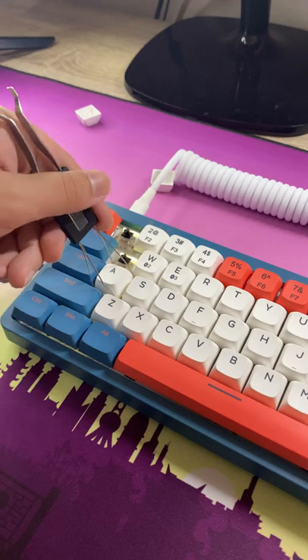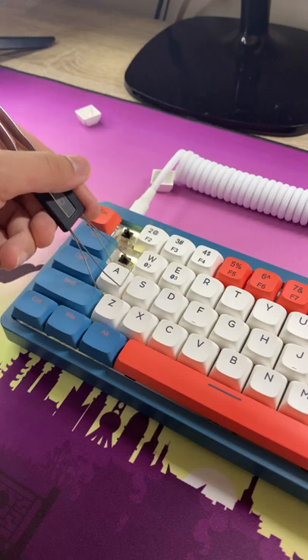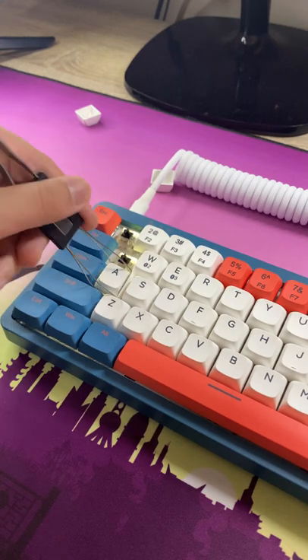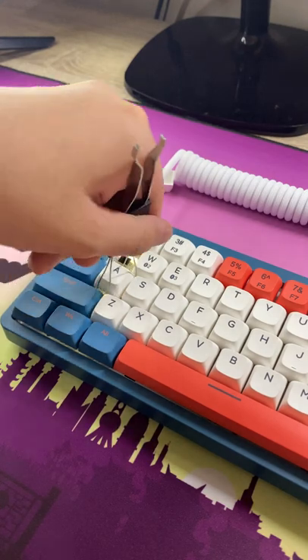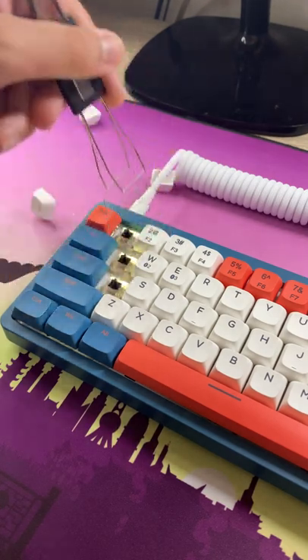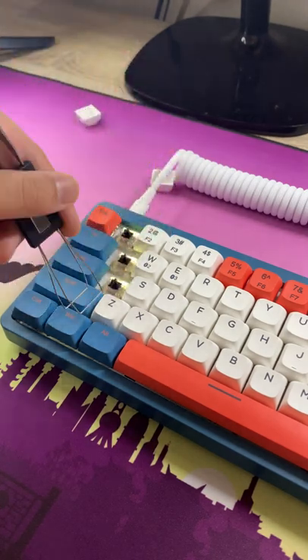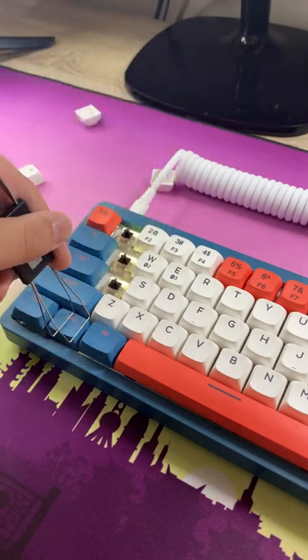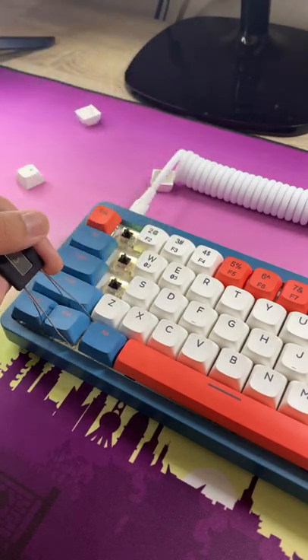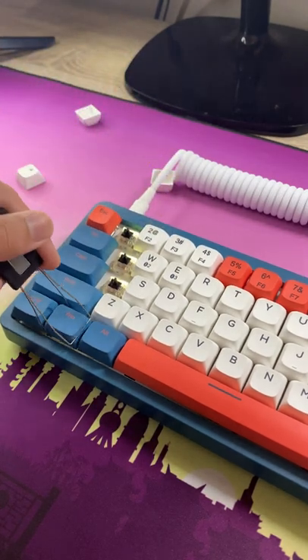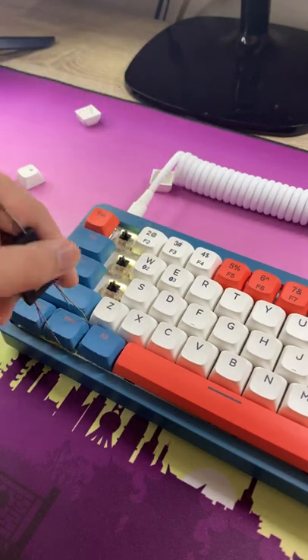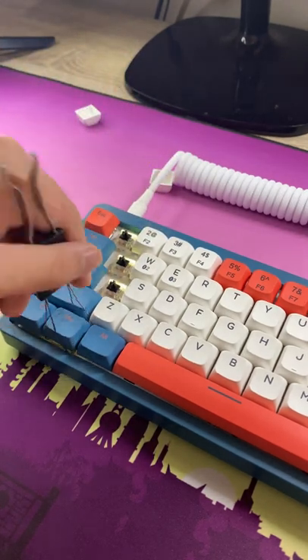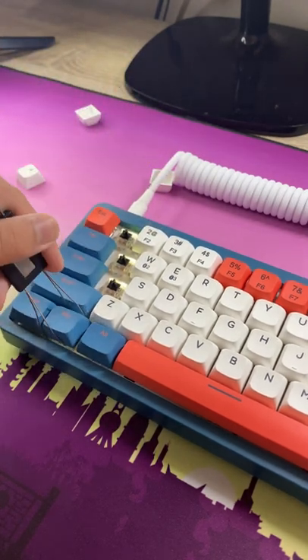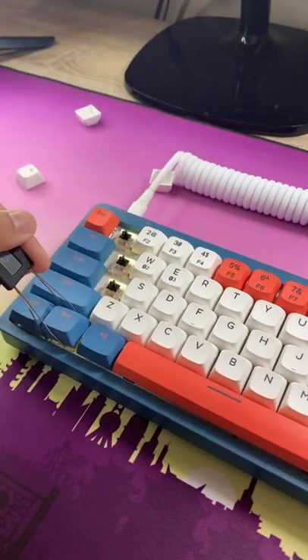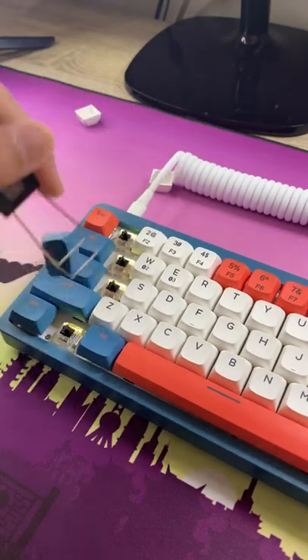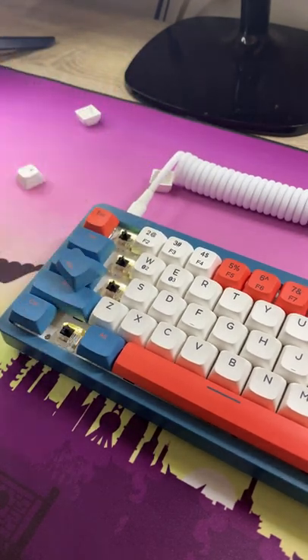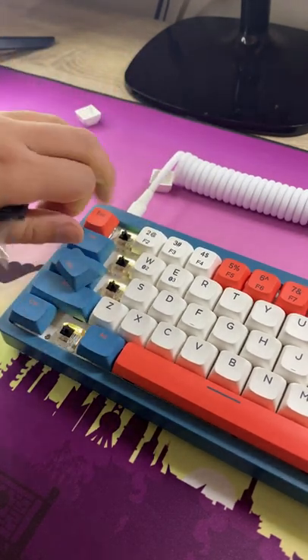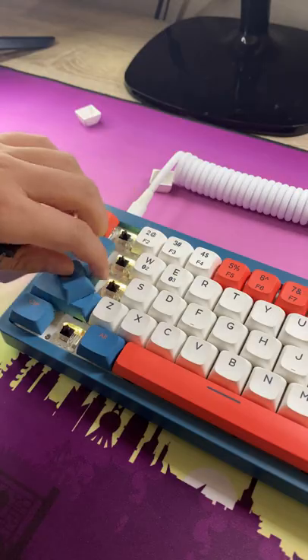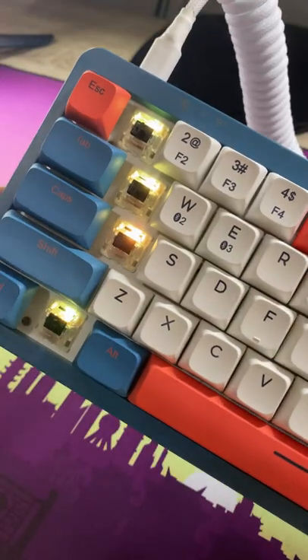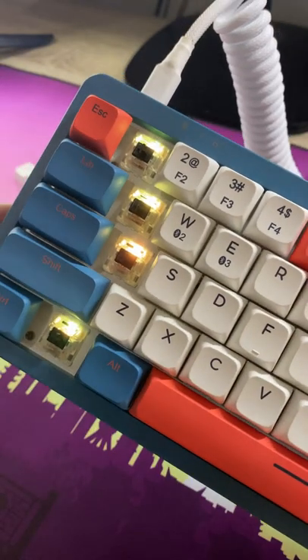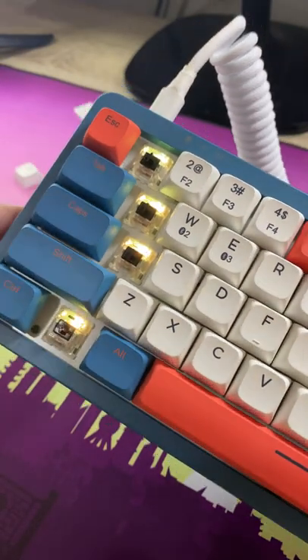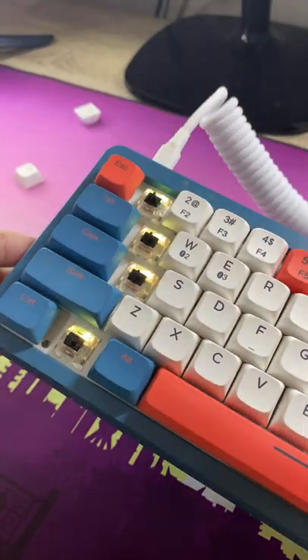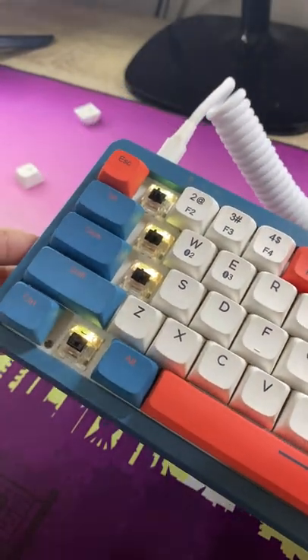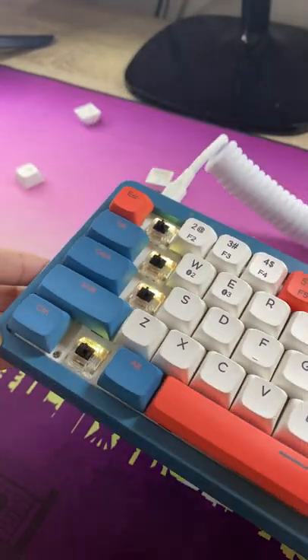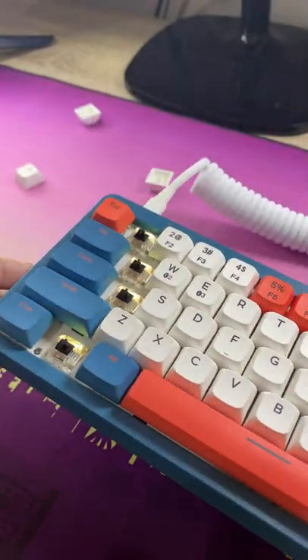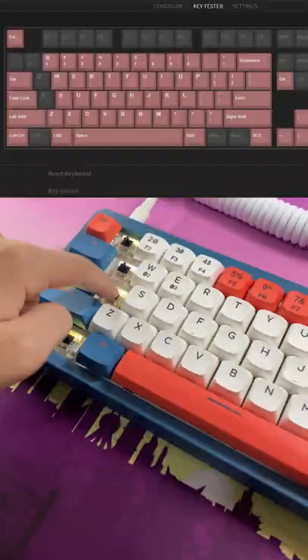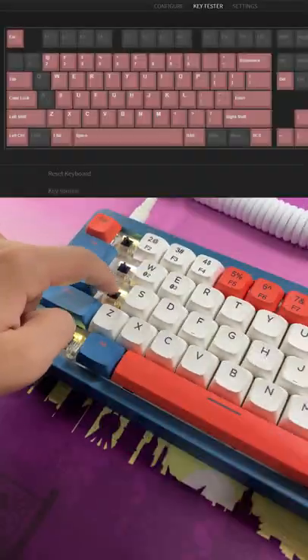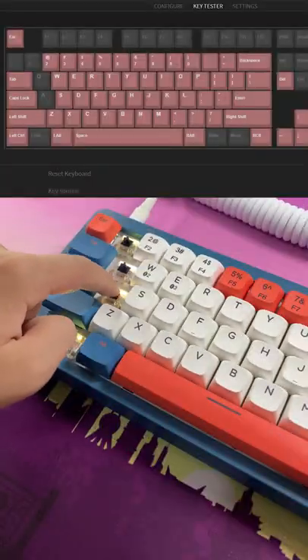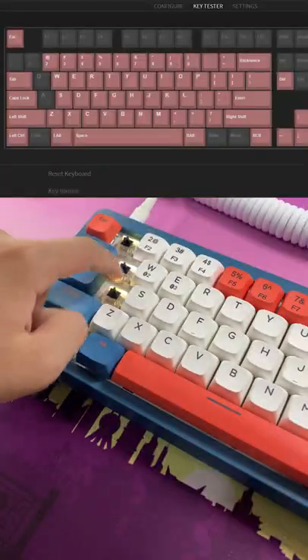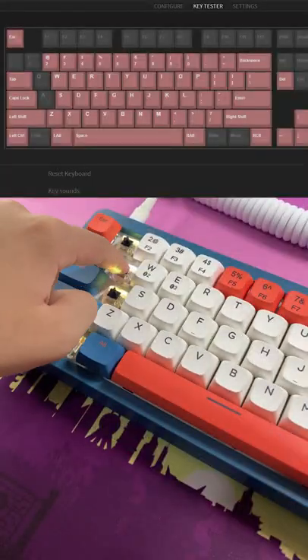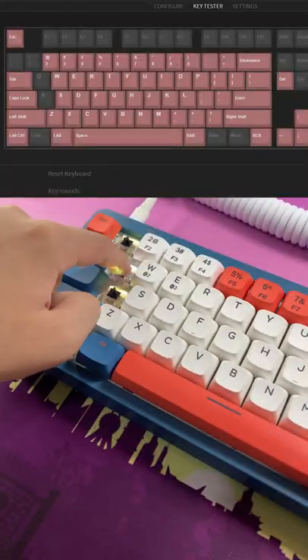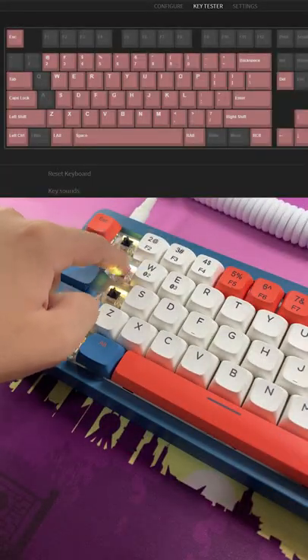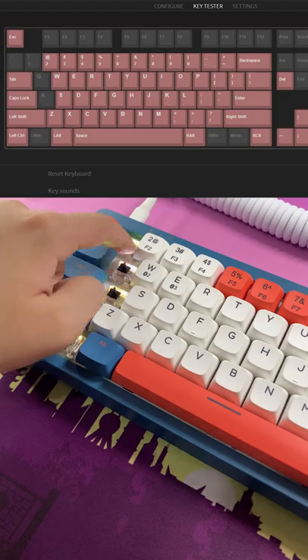In my last short, I showed that my Gamma-K LK67 had an issue where the Q, 1, A, and Windows keys would illuminate a different color and wouldn't register key presses — but now there's a fix.